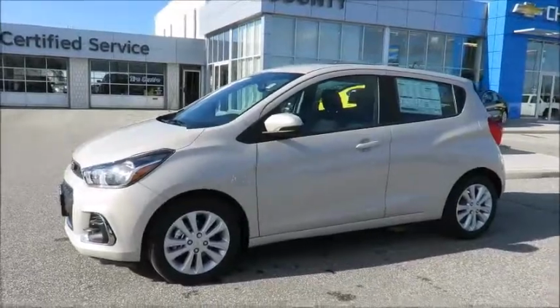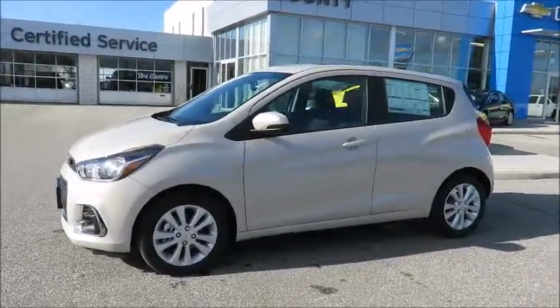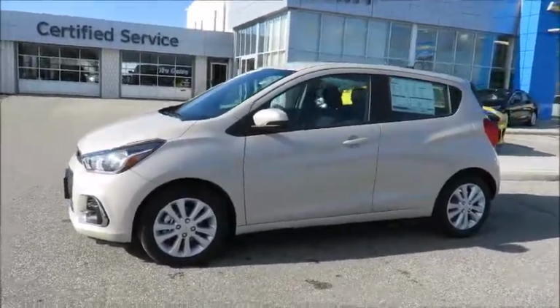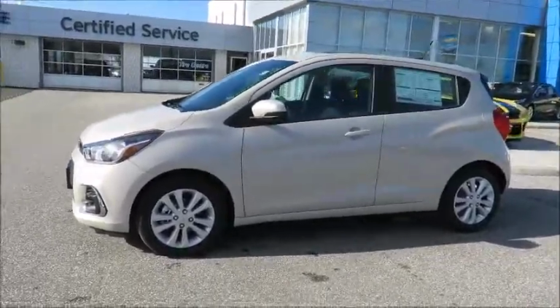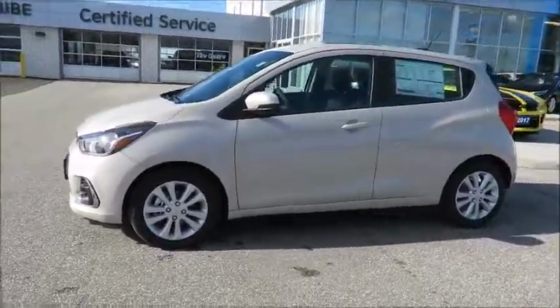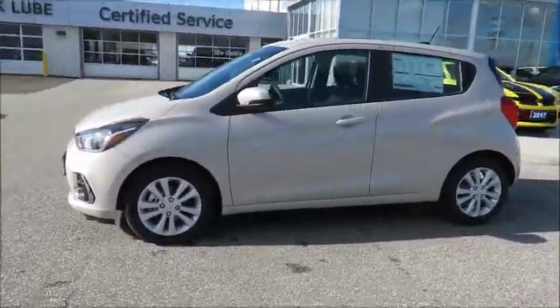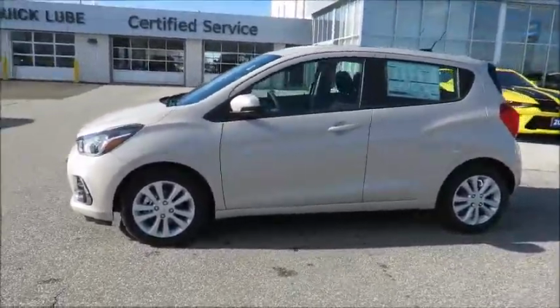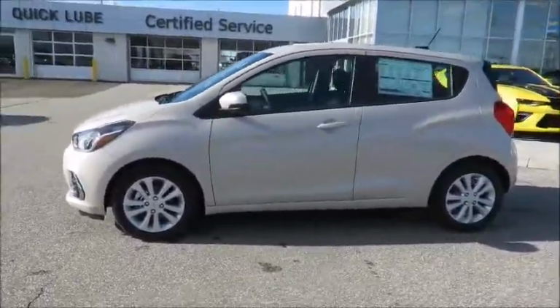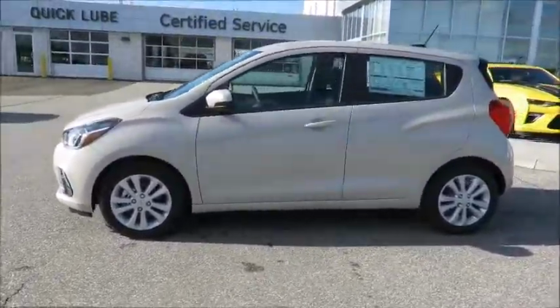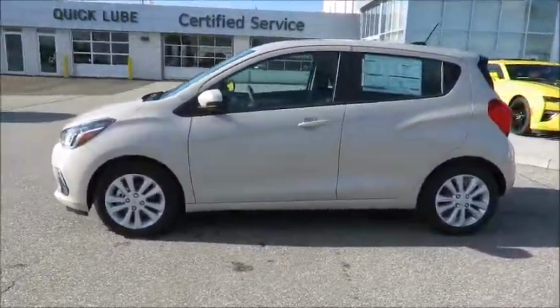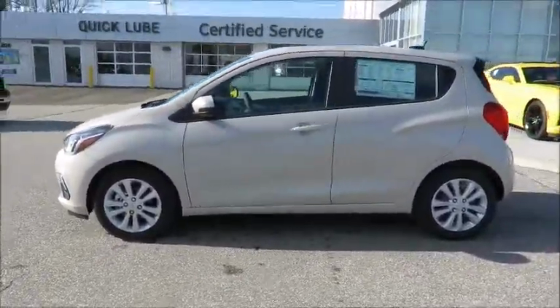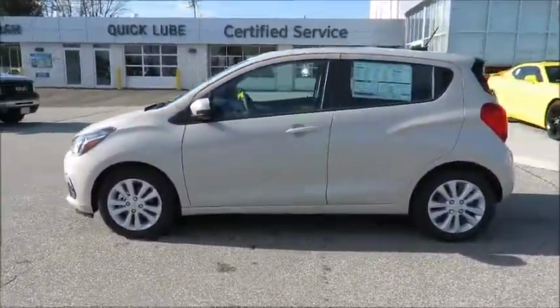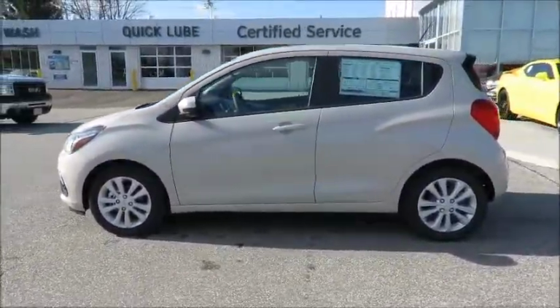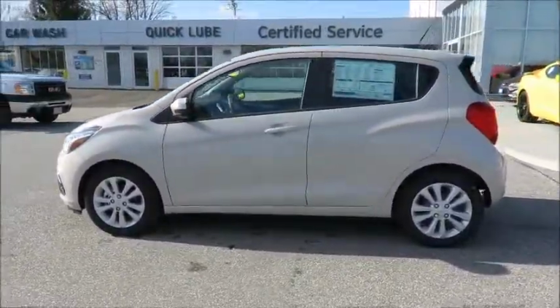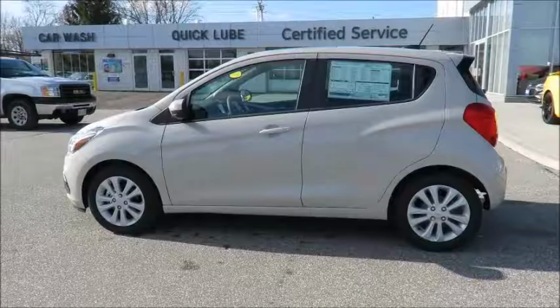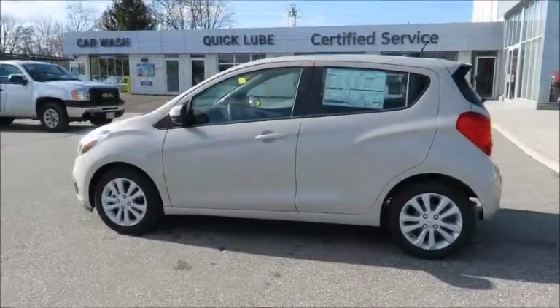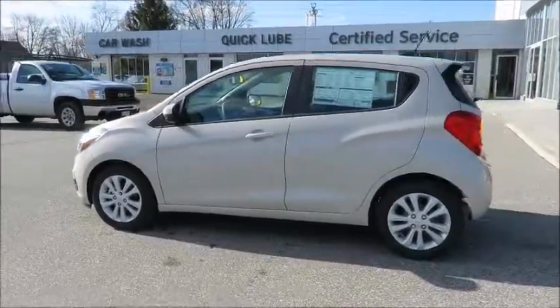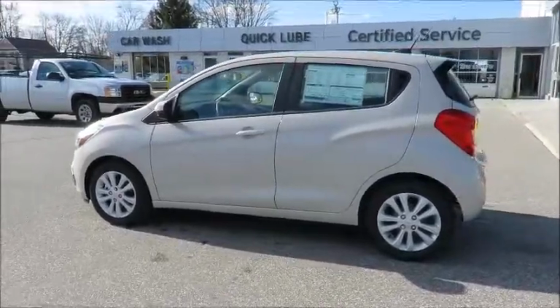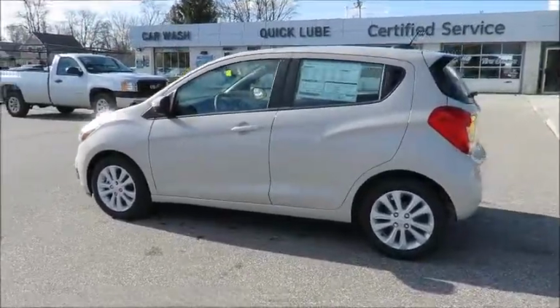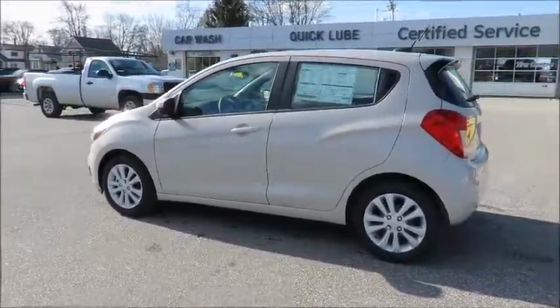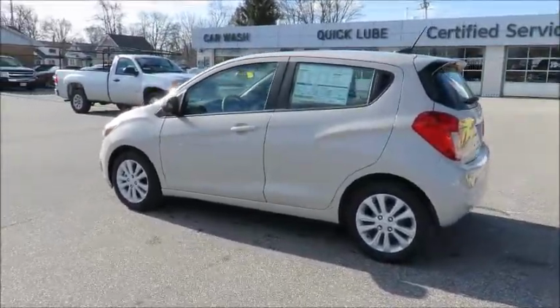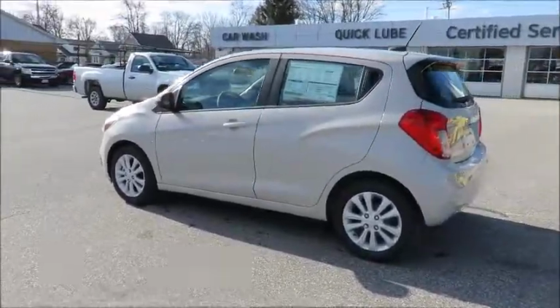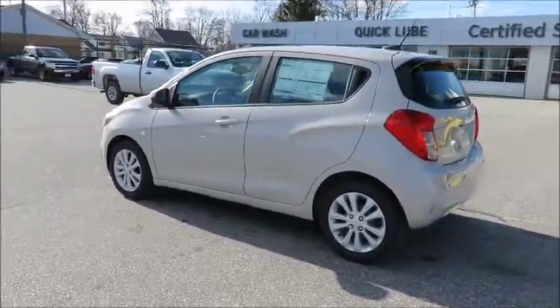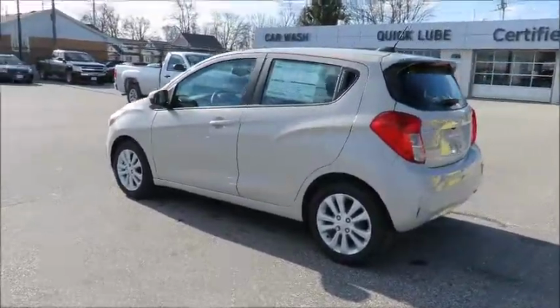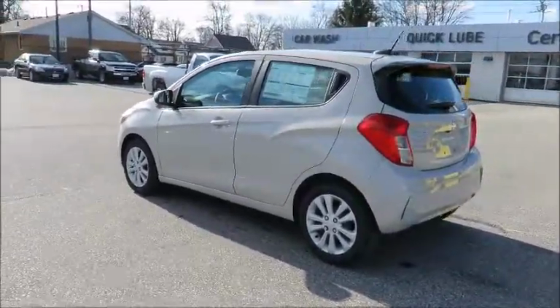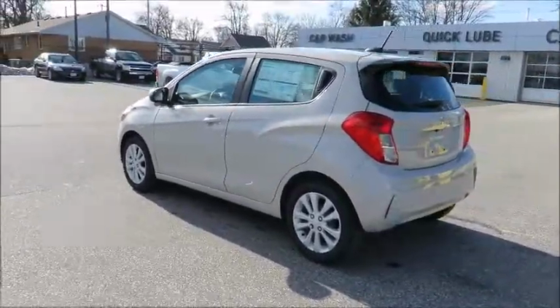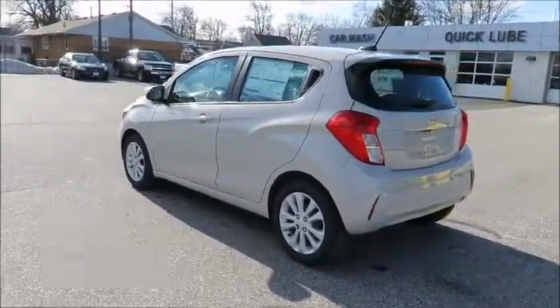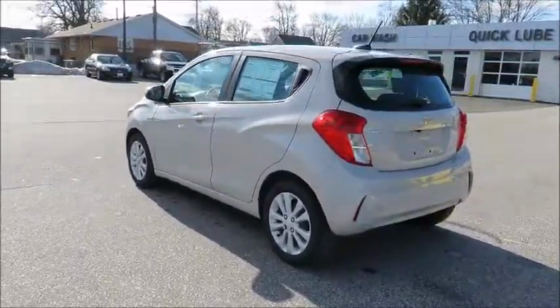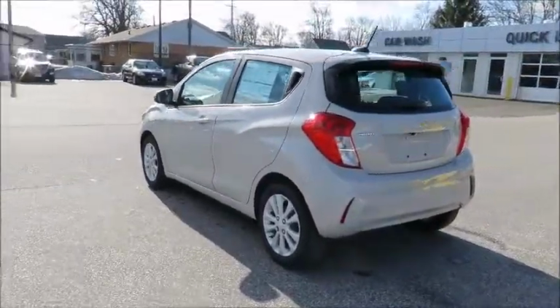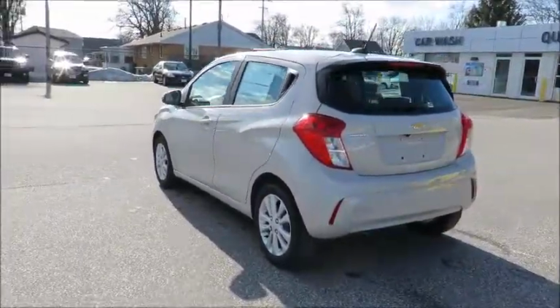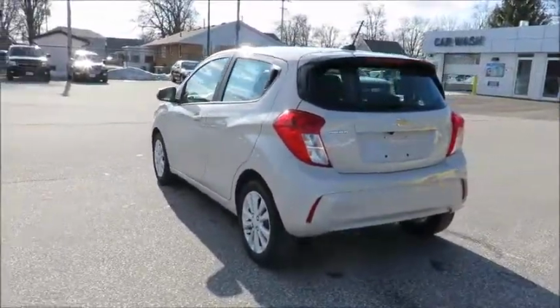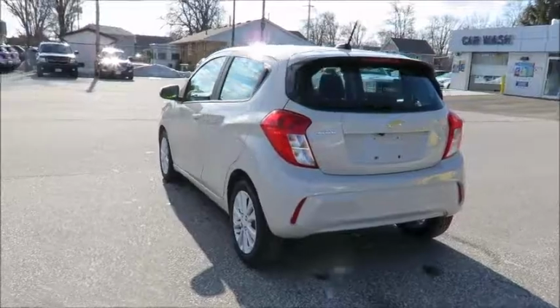Thank you for visiting County Chevrolet in Essex. Here's just one of our latest new models, in stock and available for sale now. Great finance and lease rates are on now, along with great manufacturer programs.